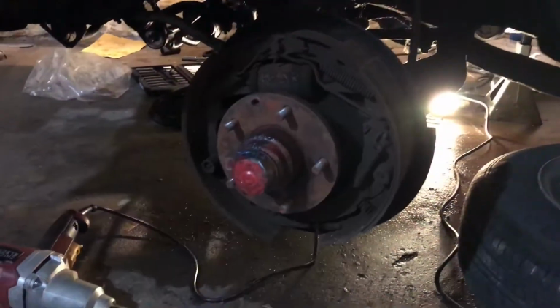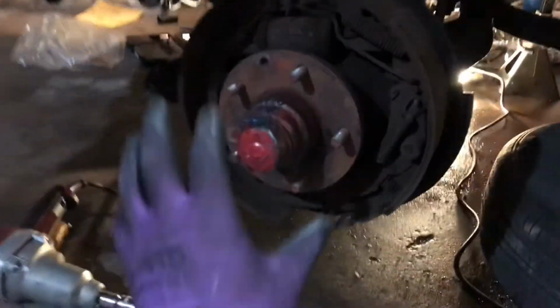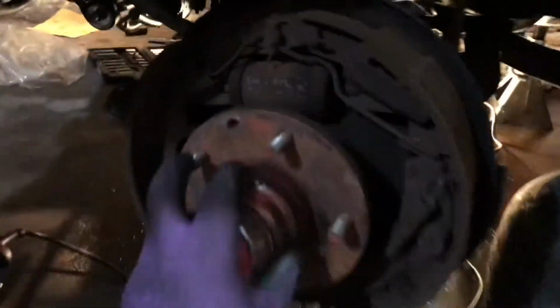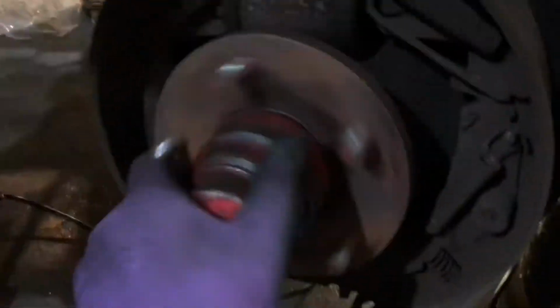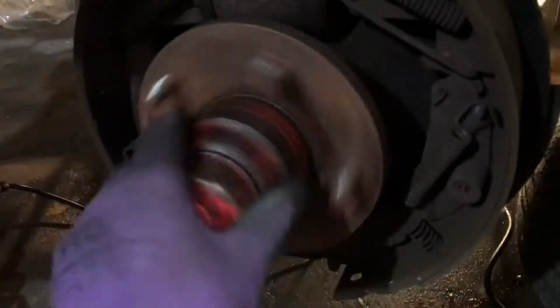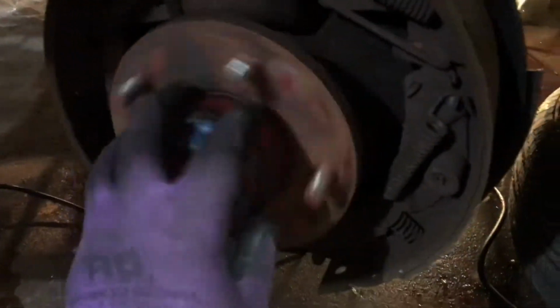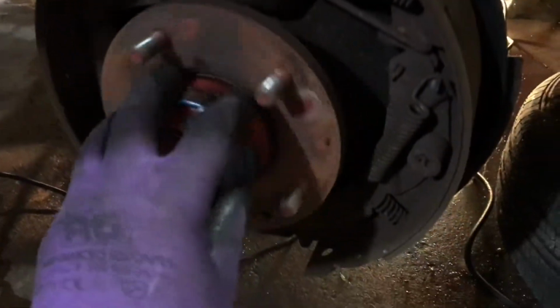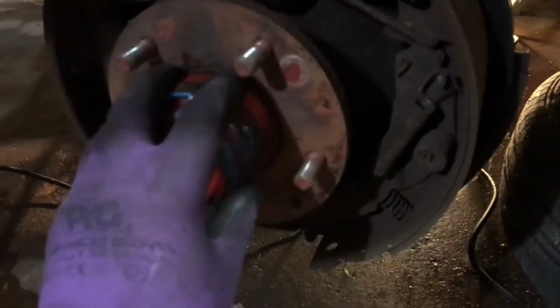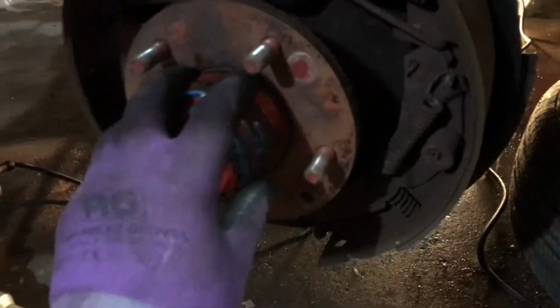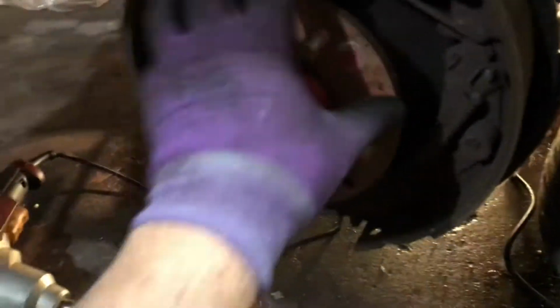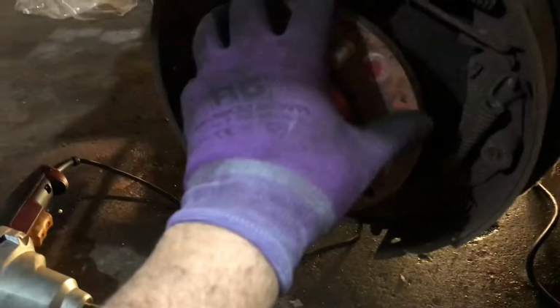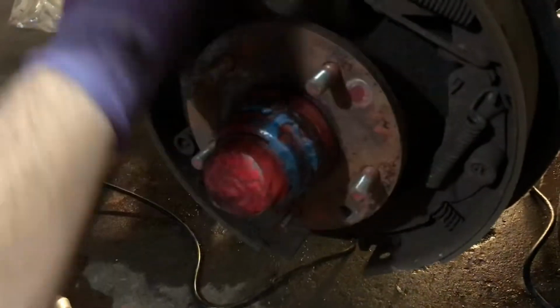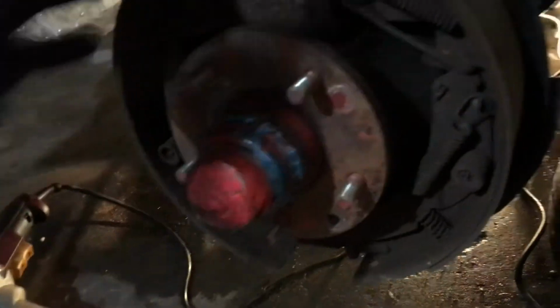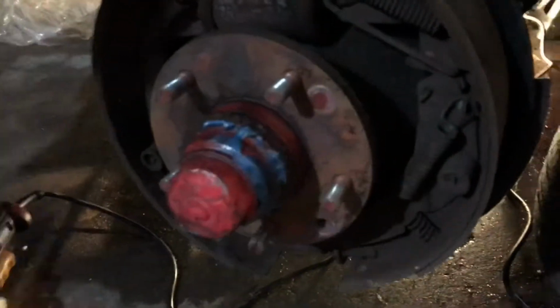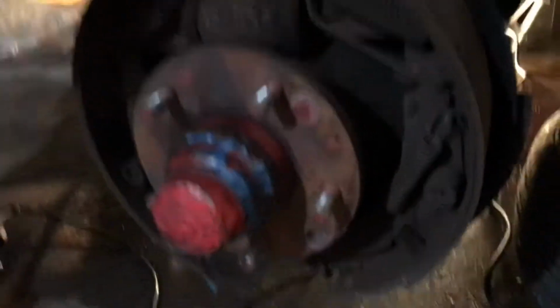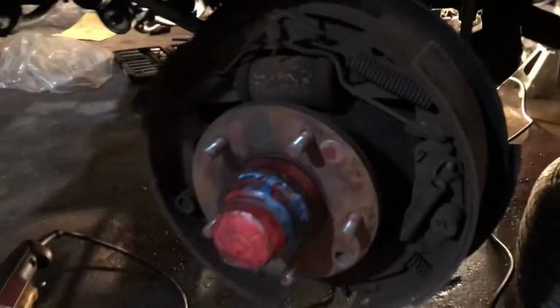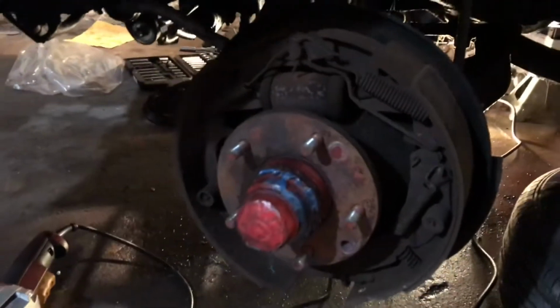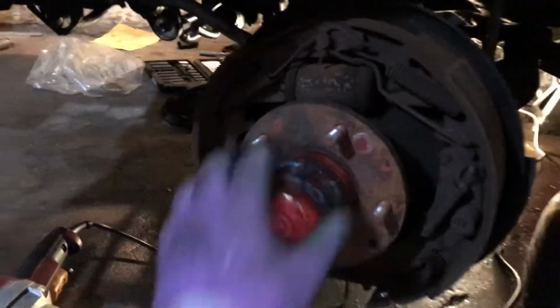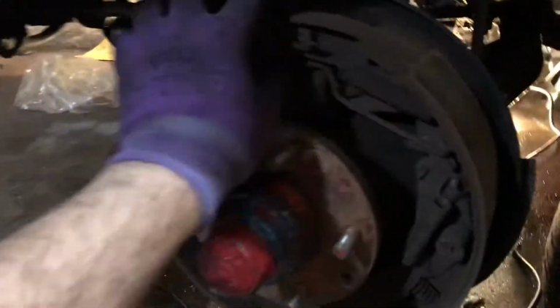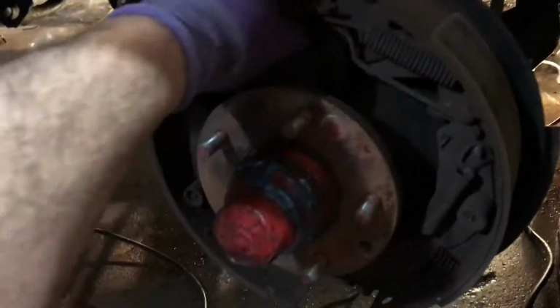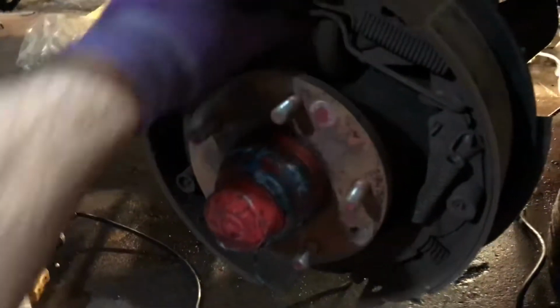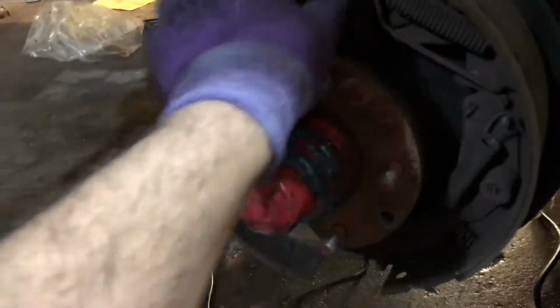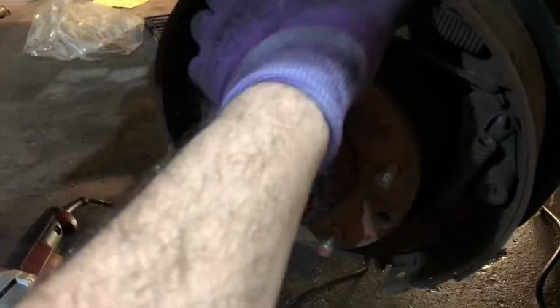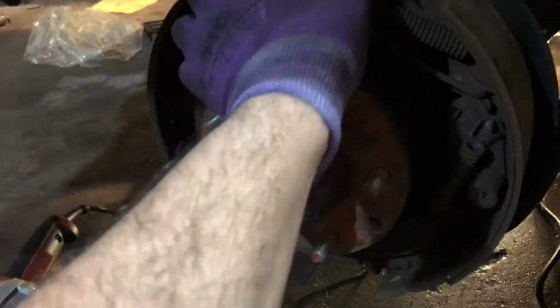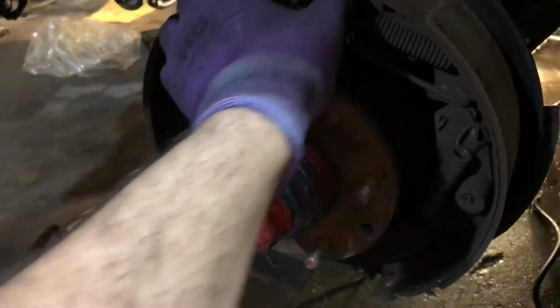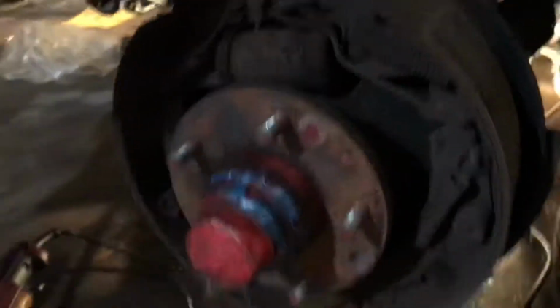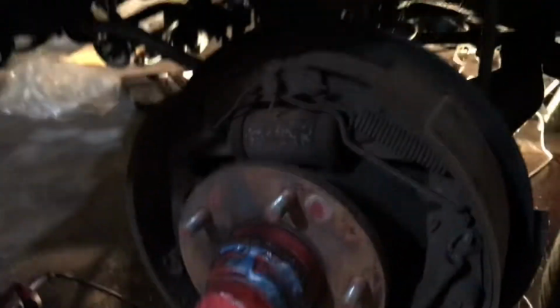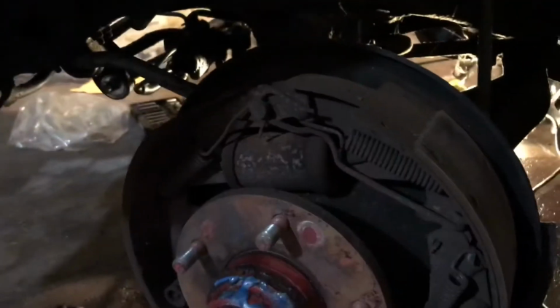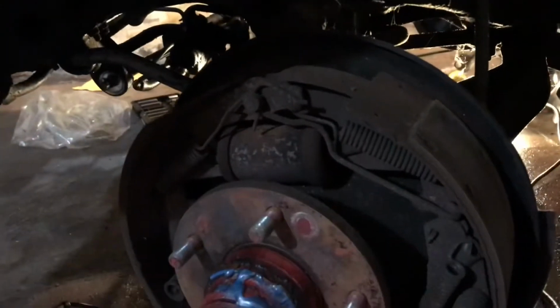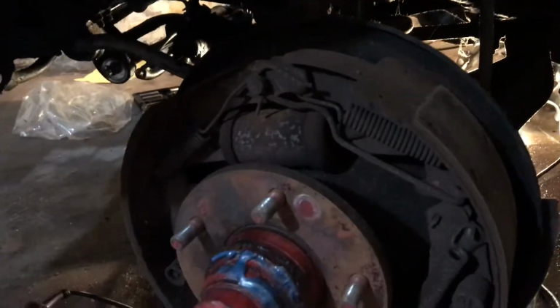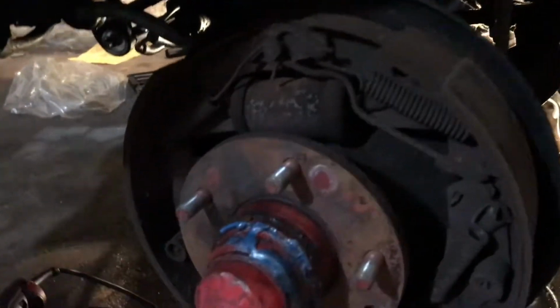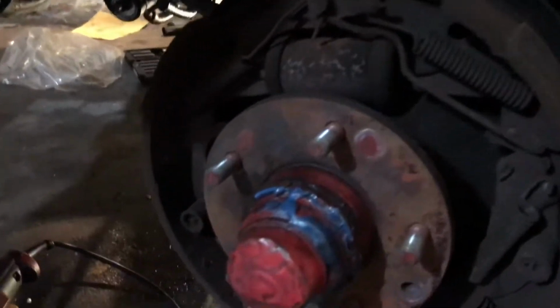So once you get the wheel off, you can easily just pull off the brake drum. Now all you got to do is just maneuver these nasty springs out of the way.